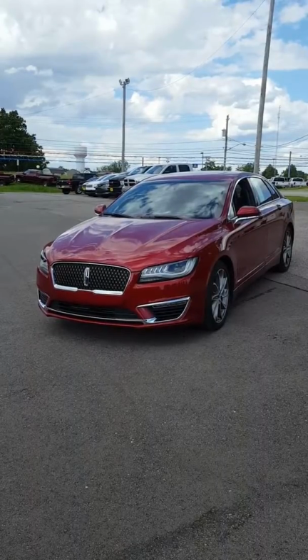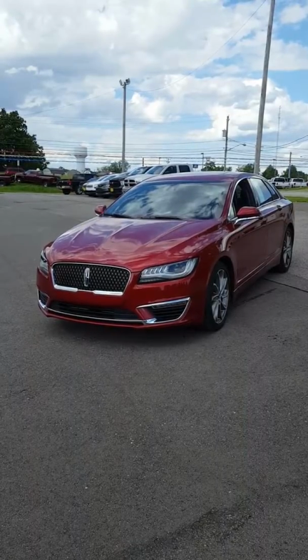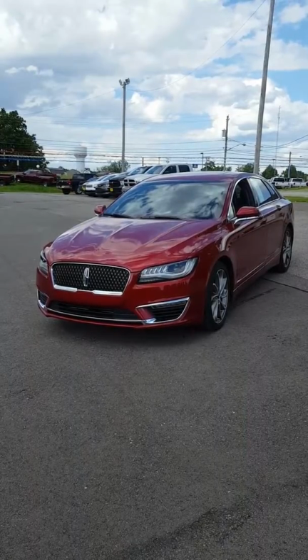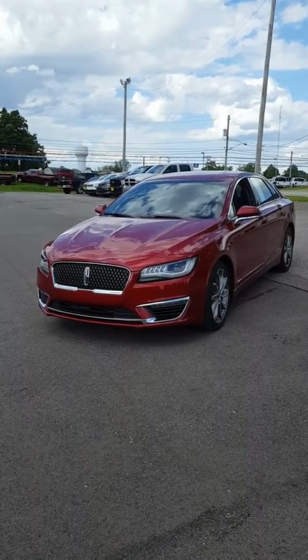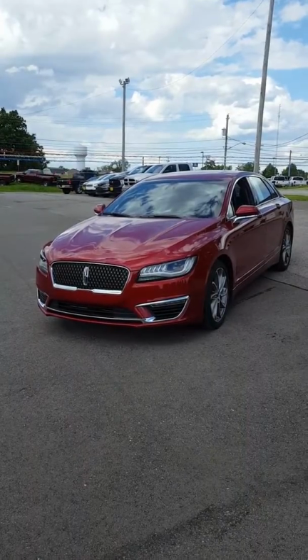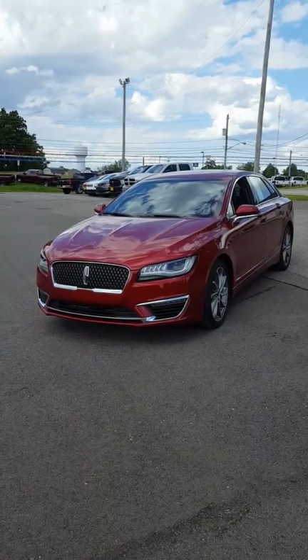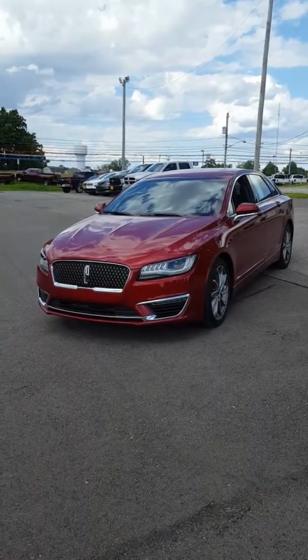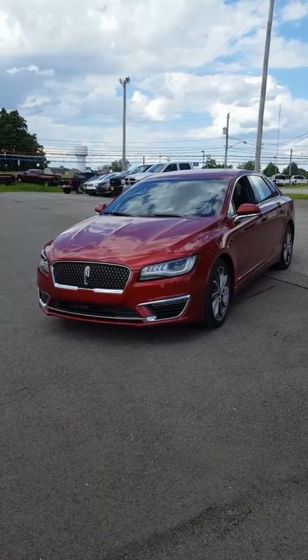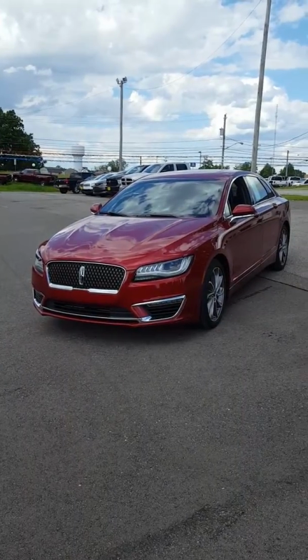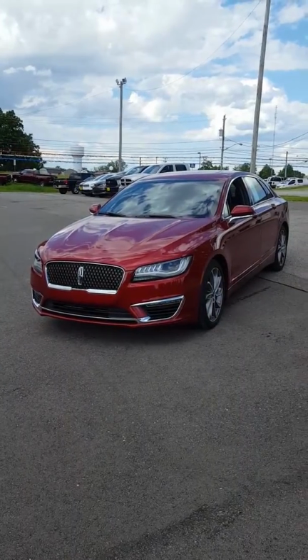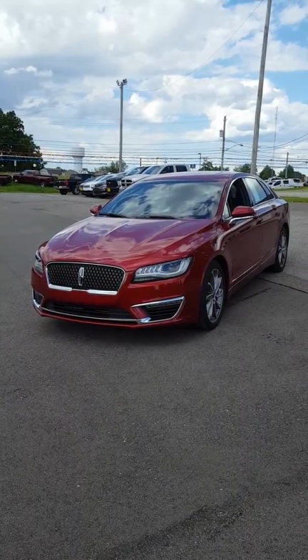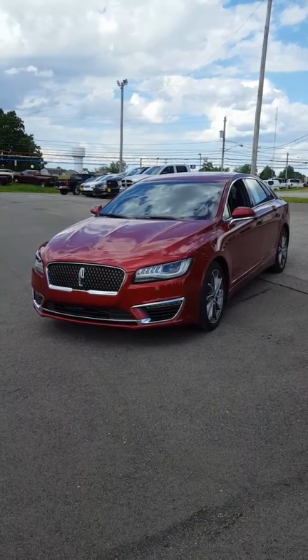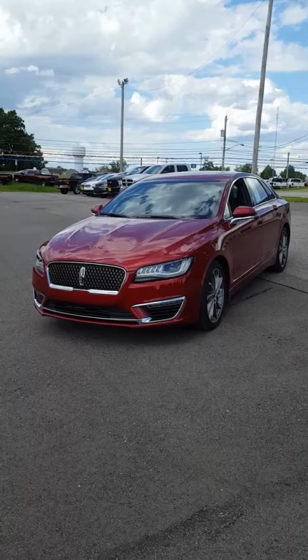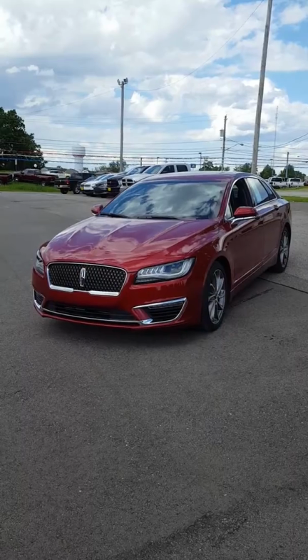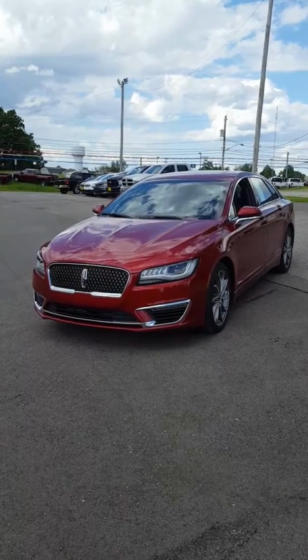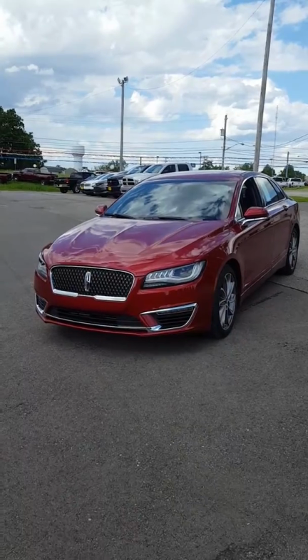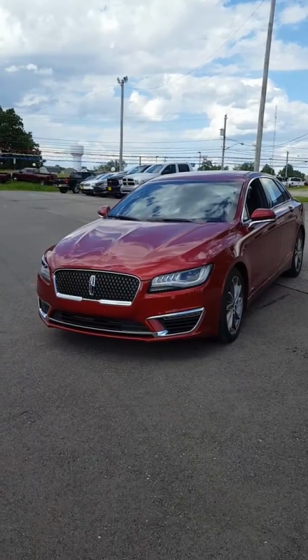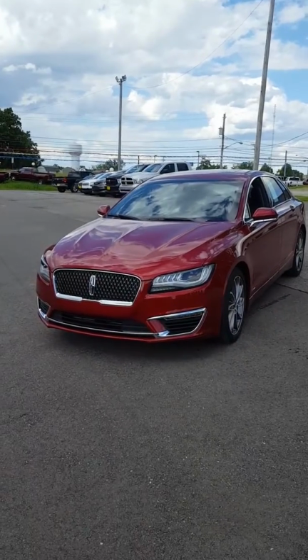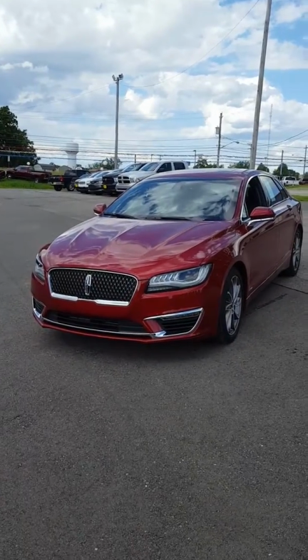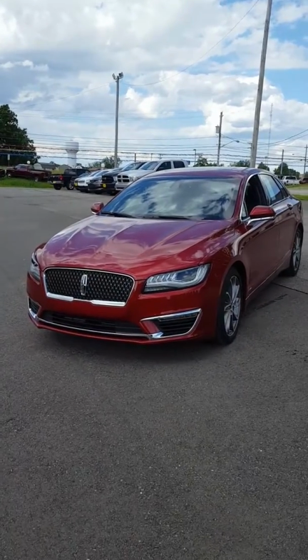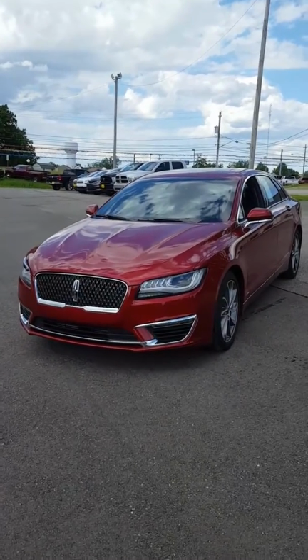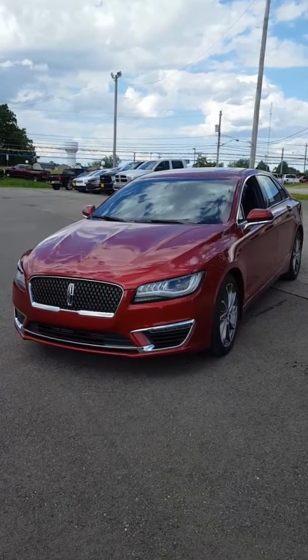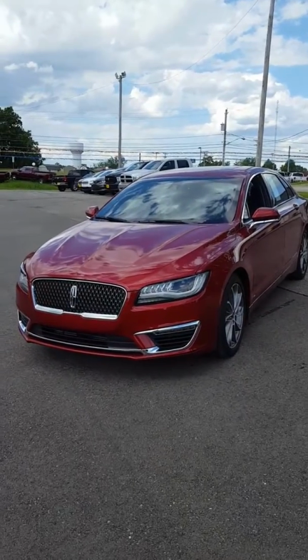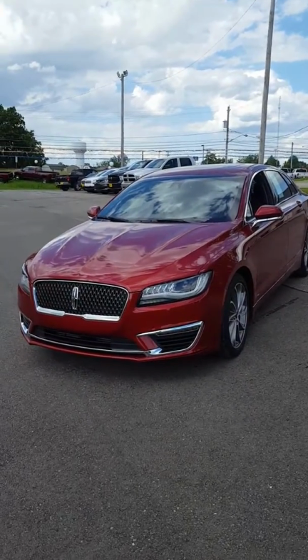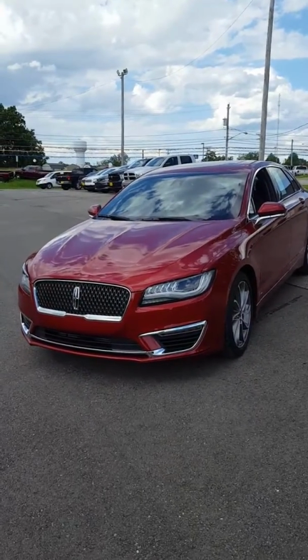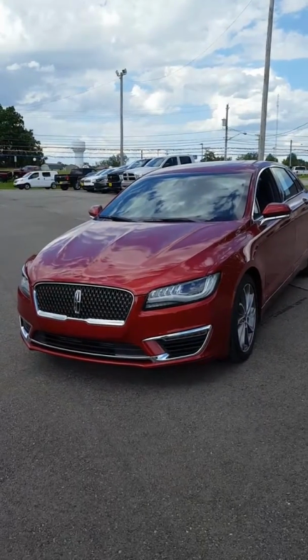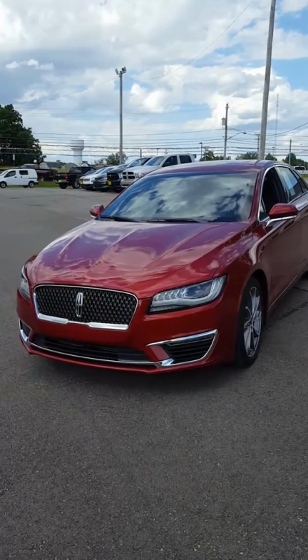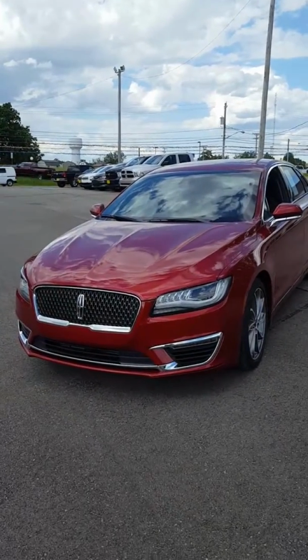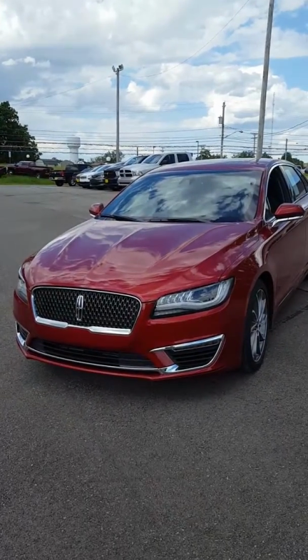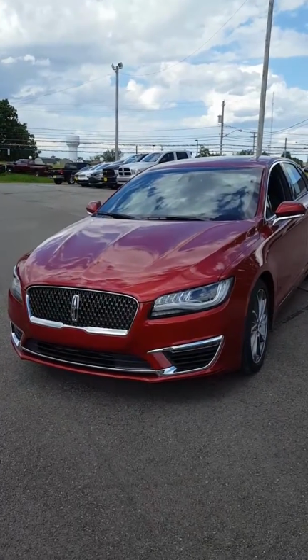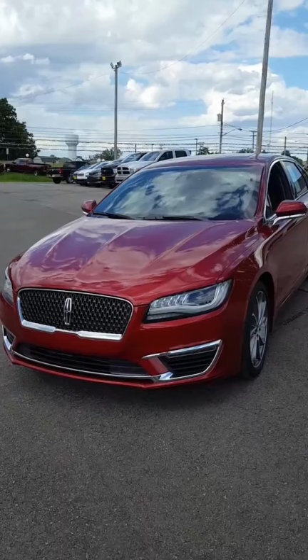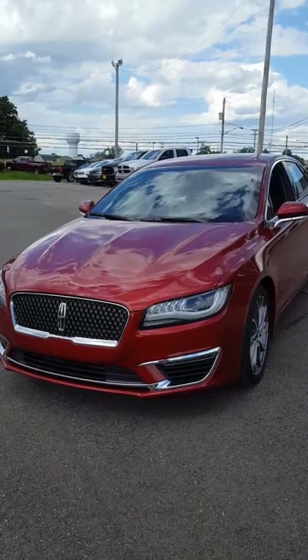Hi, this is Mike out at Bill Harris Dealerships. Wanted to take a quick video of this 2017 Lincoln we just got in on trade.